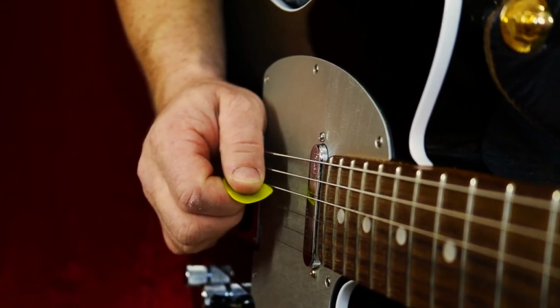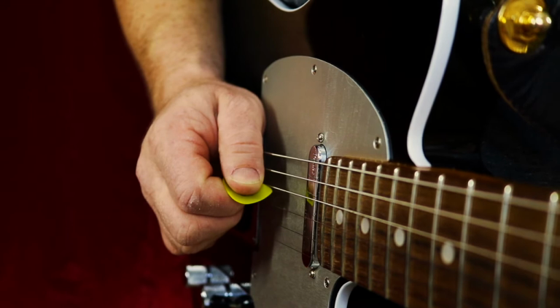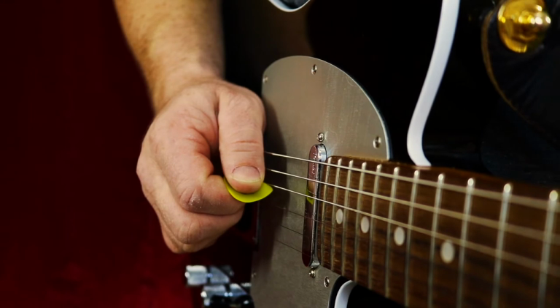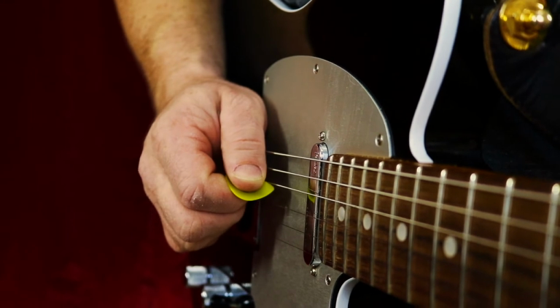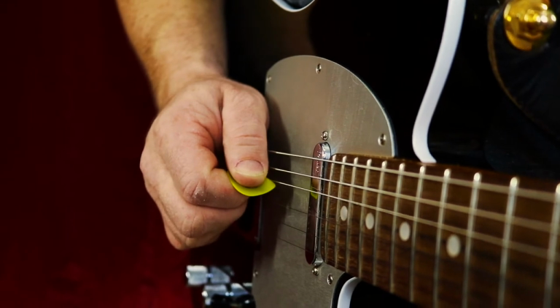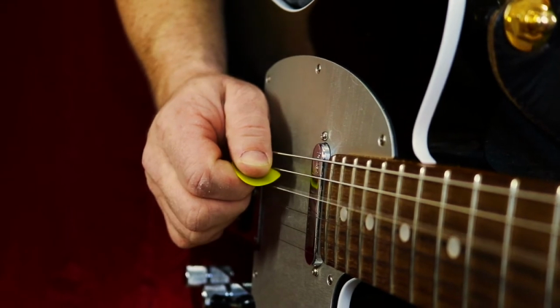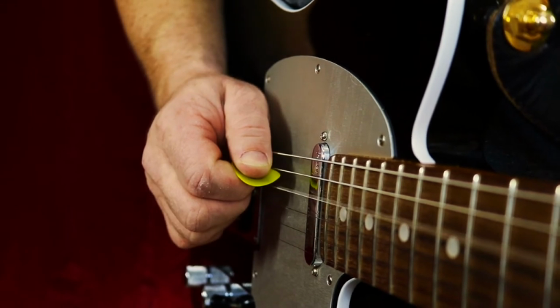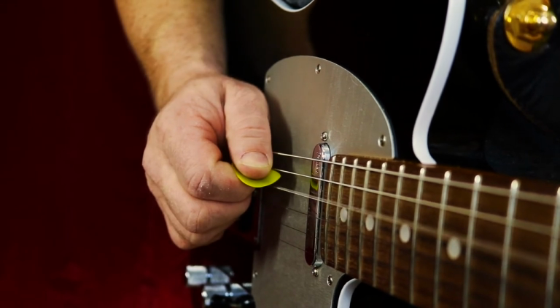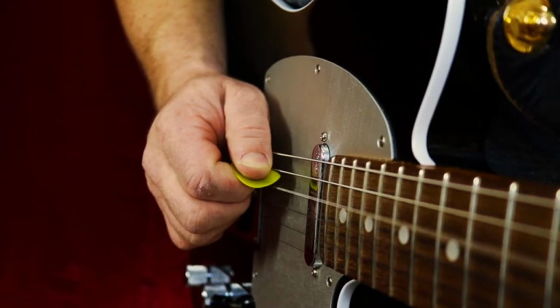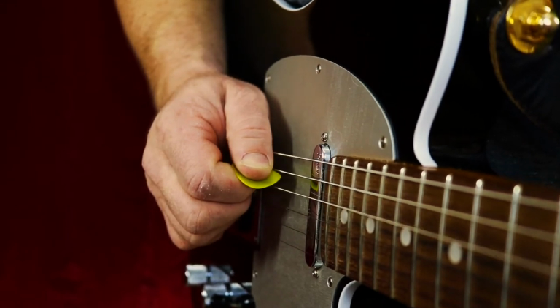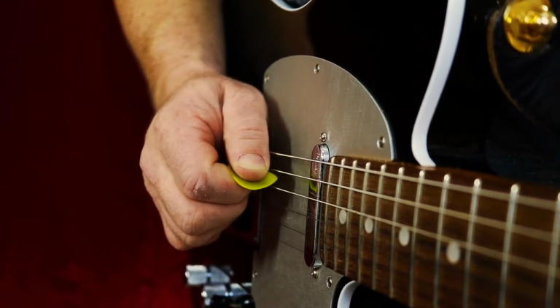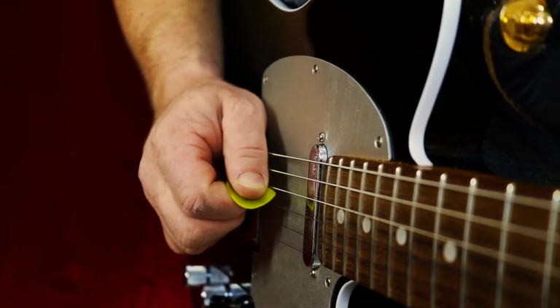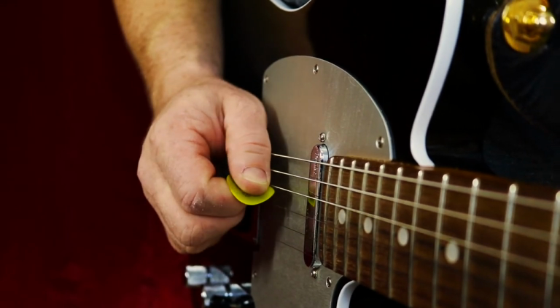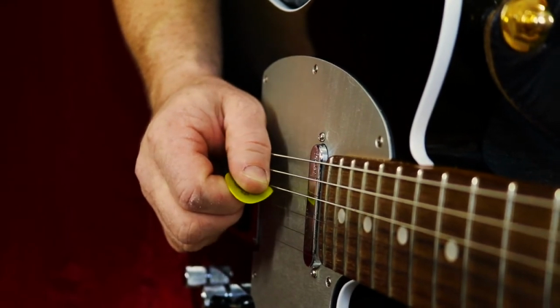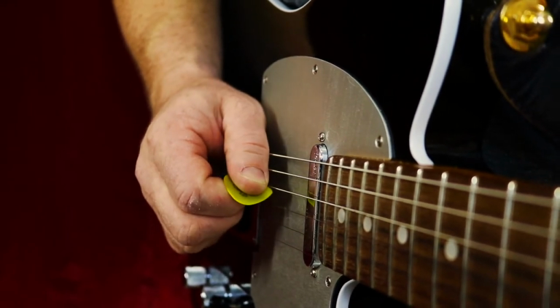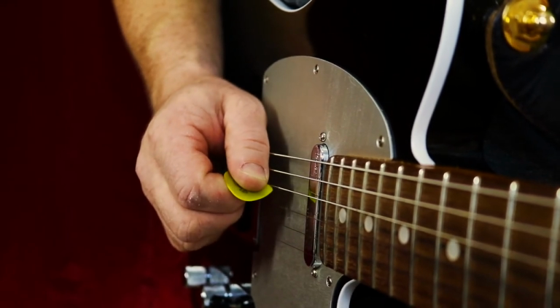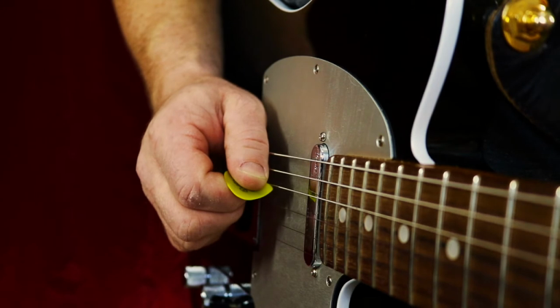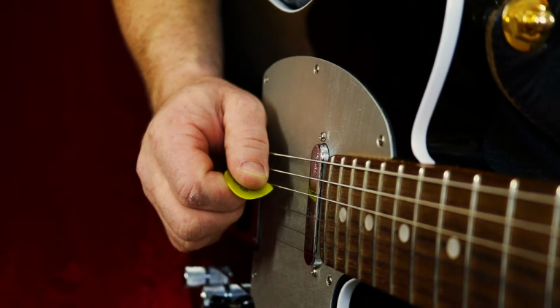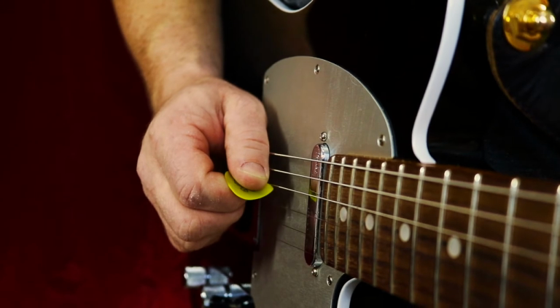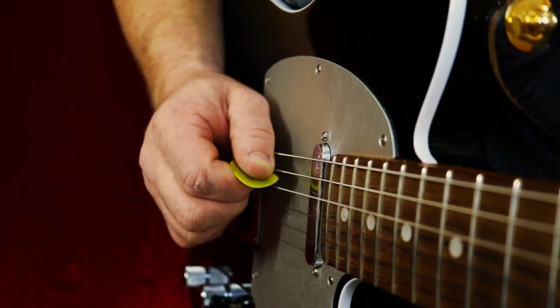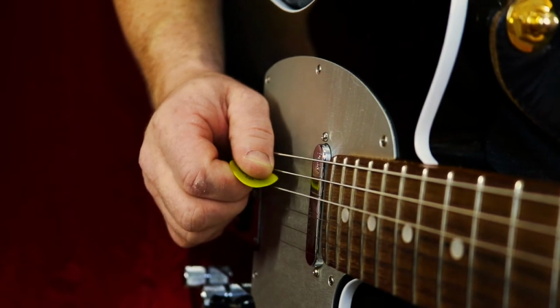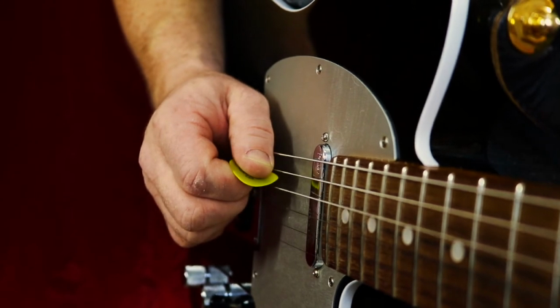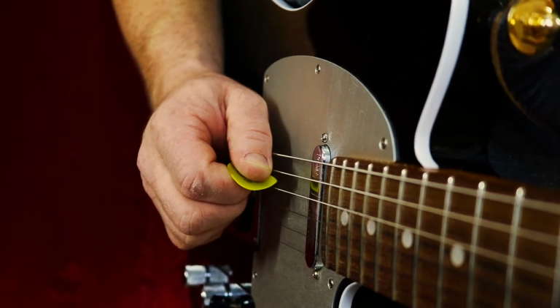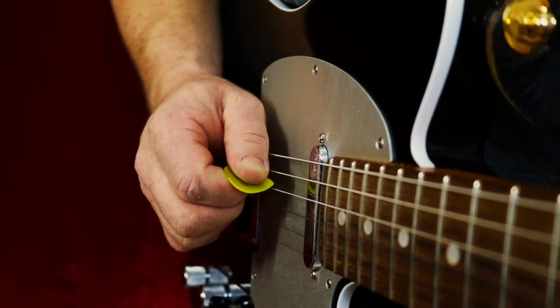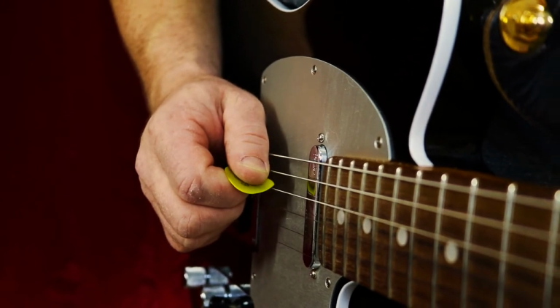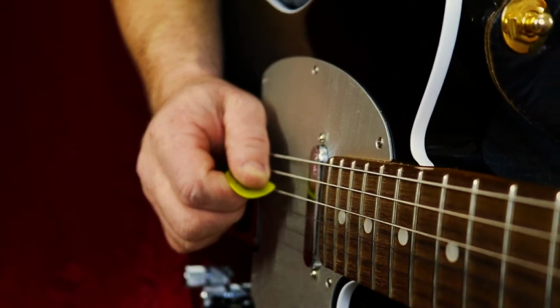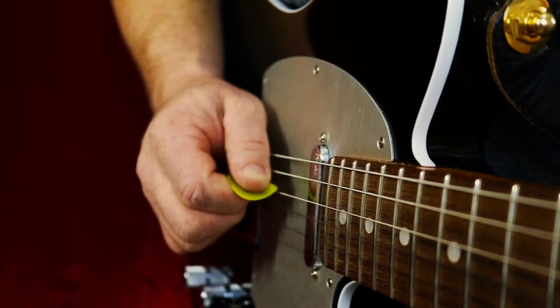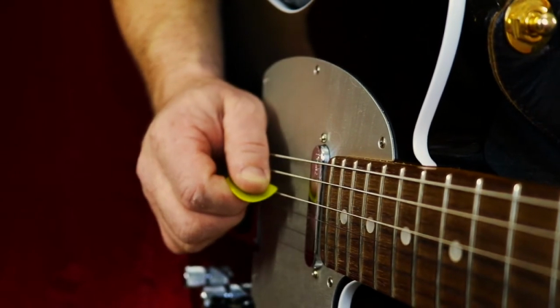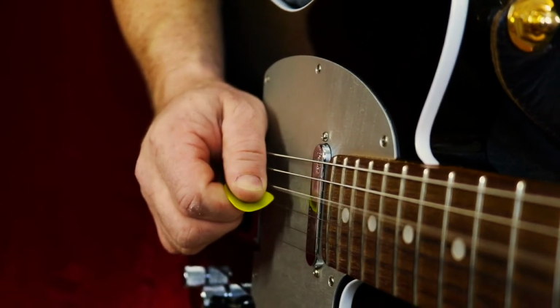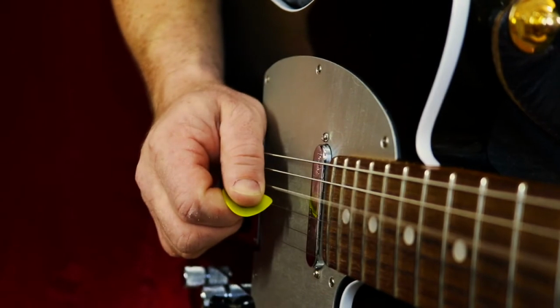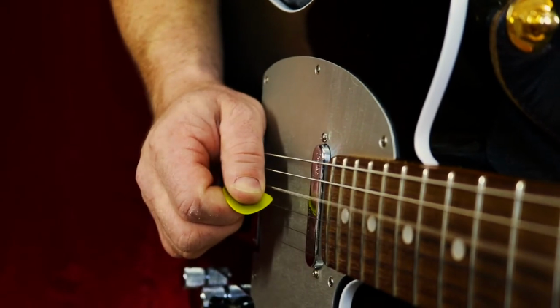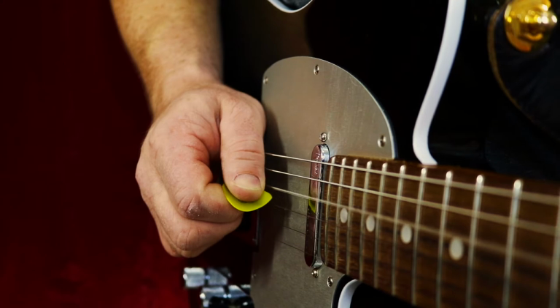And then when I pick up, the other side of the pick — the inside edge of the pick — is hitting the string. So I can alternate: I can pick down and I can pick up.